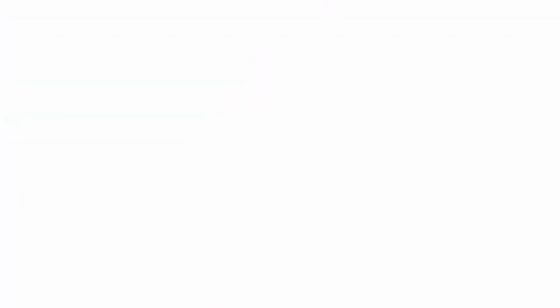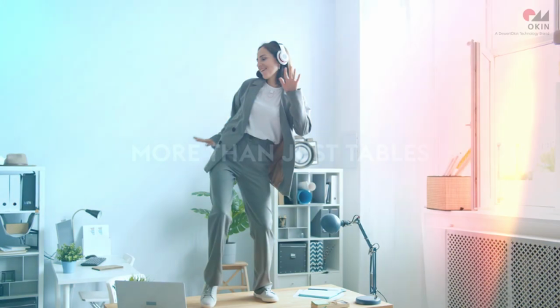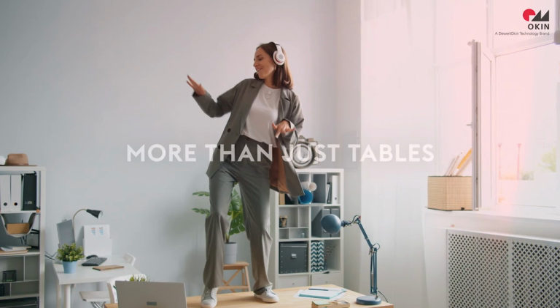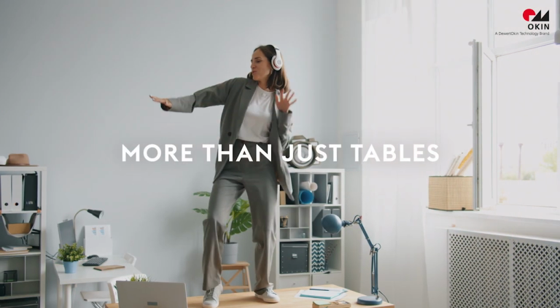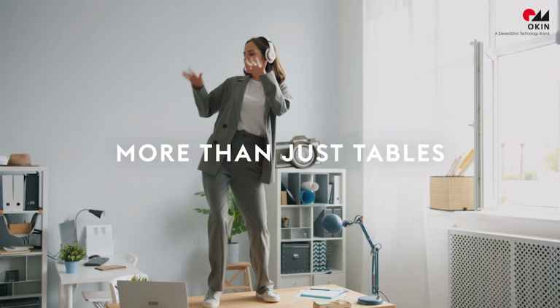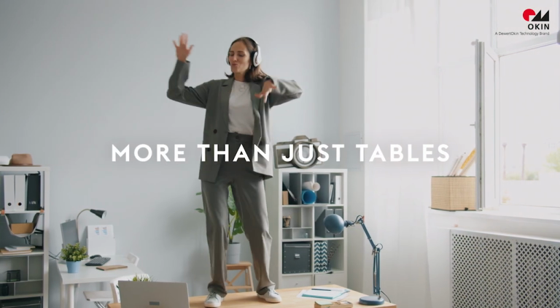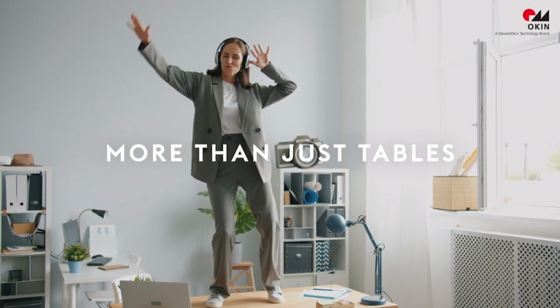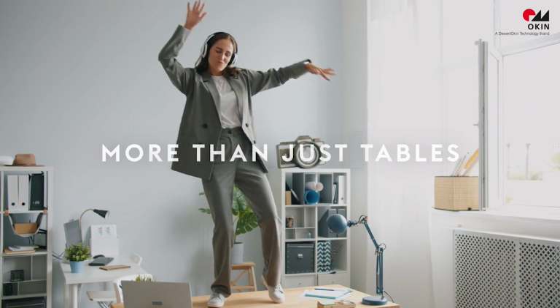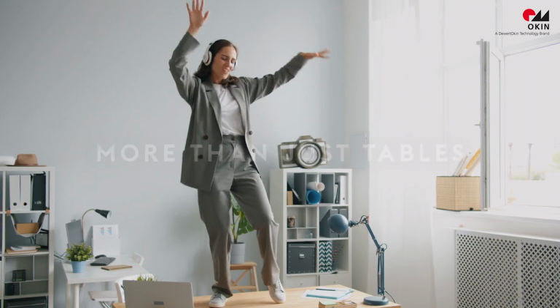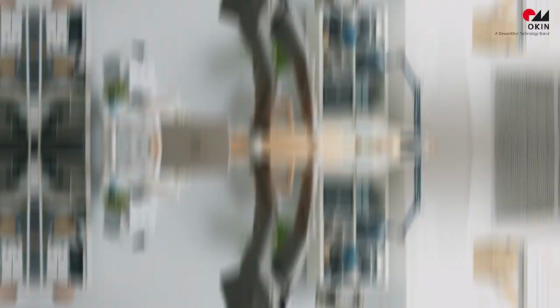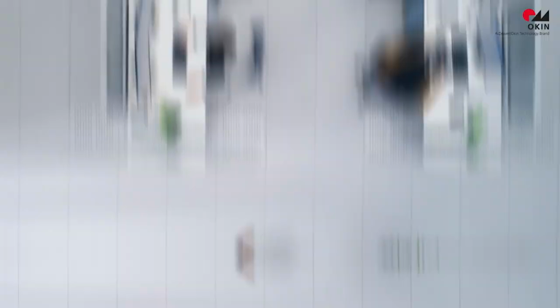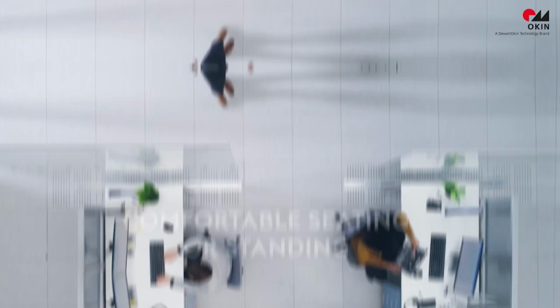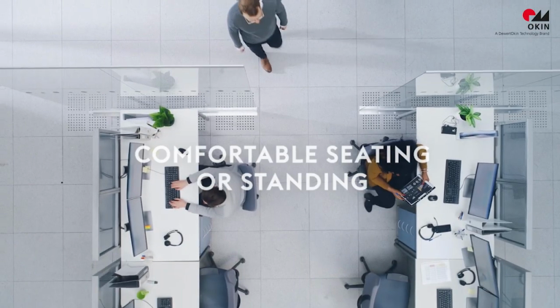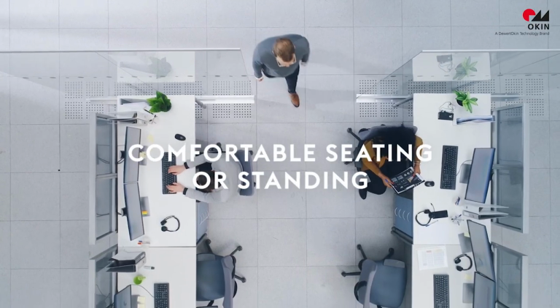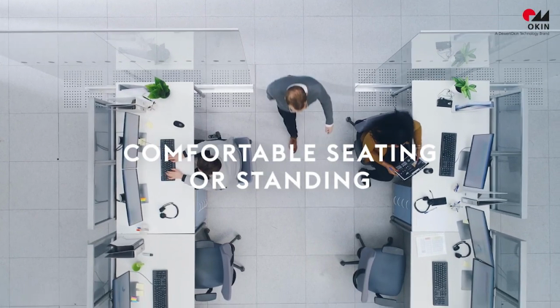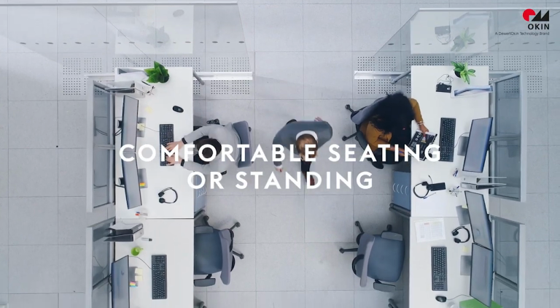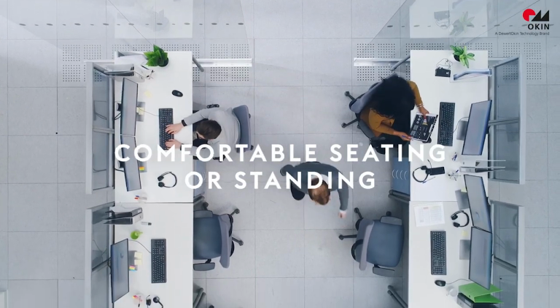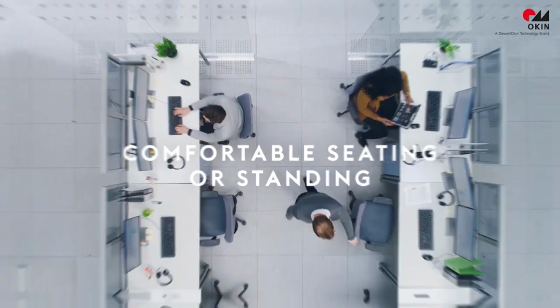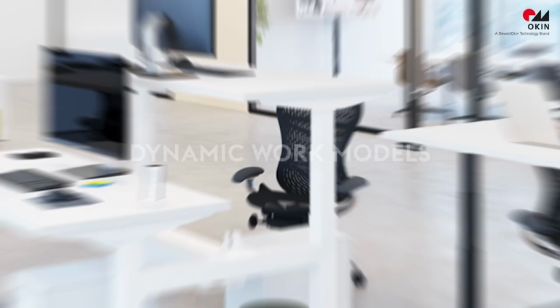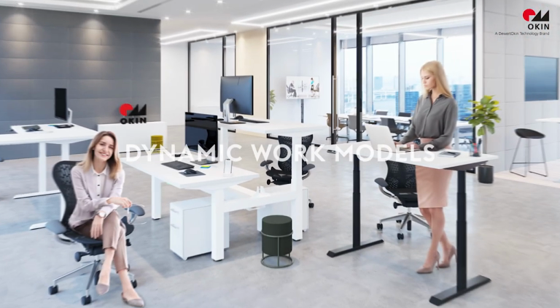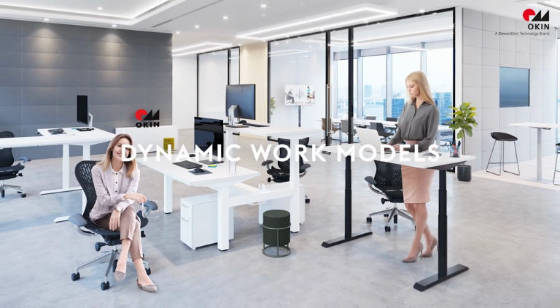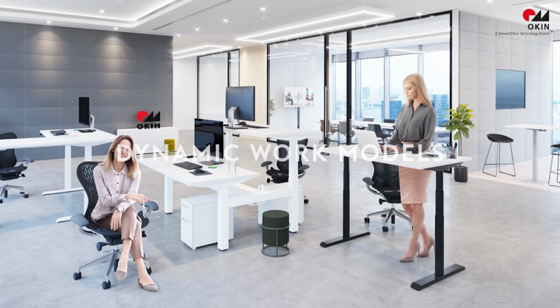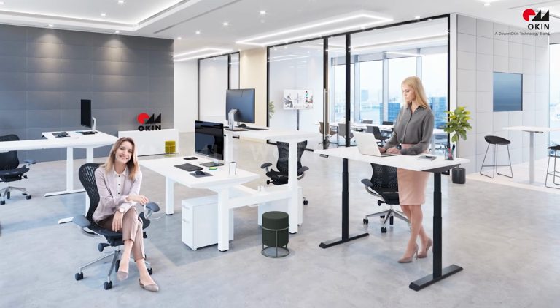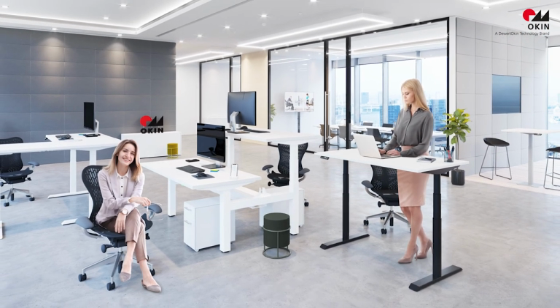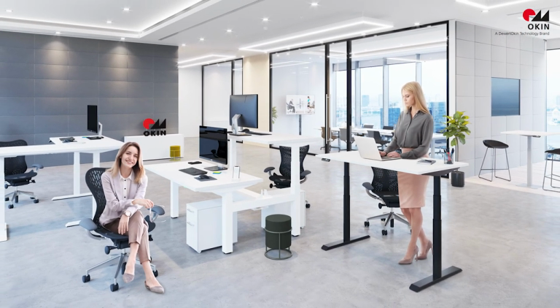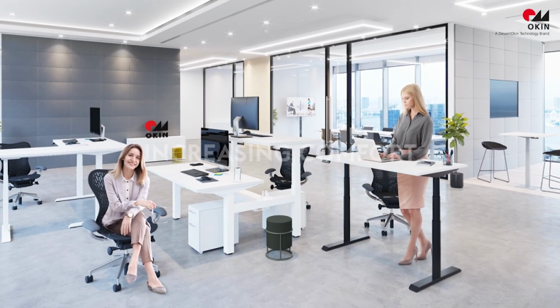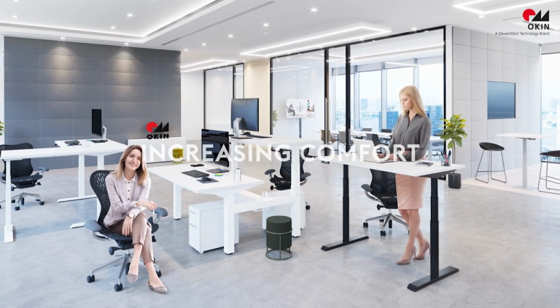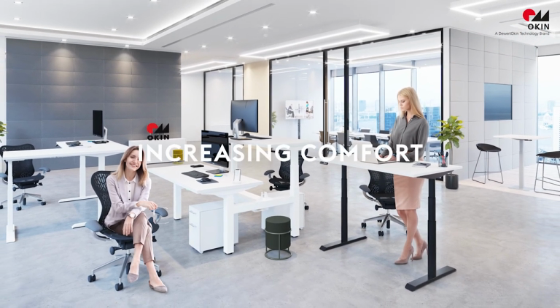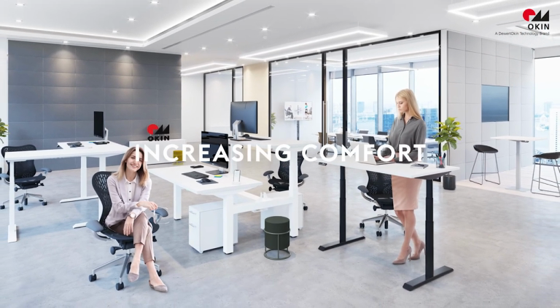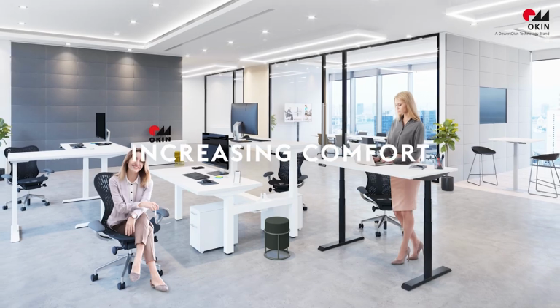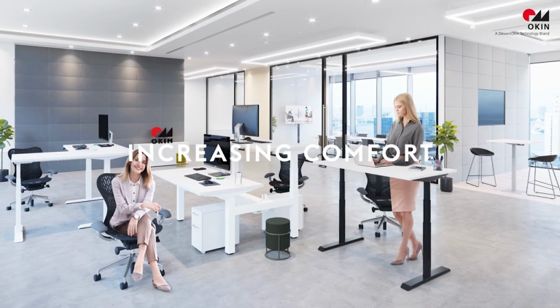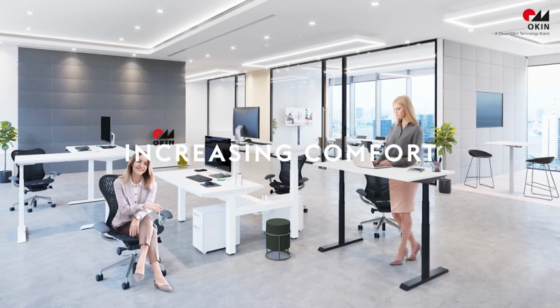Office desks are more than just plain tables. Modern office tables provide comfortable seating or standing options. Height adjustable desks enable dynamic work models, increasing physical comfort and promoting connectivity.